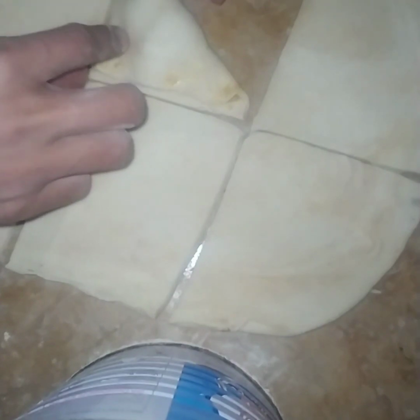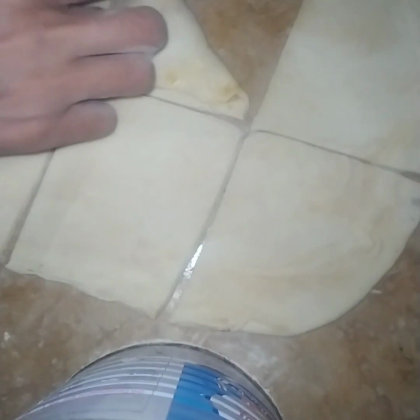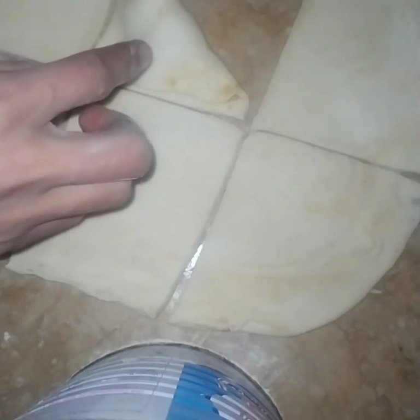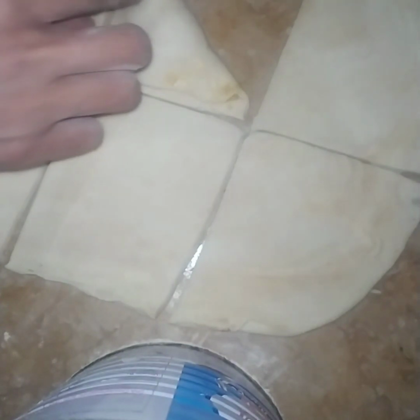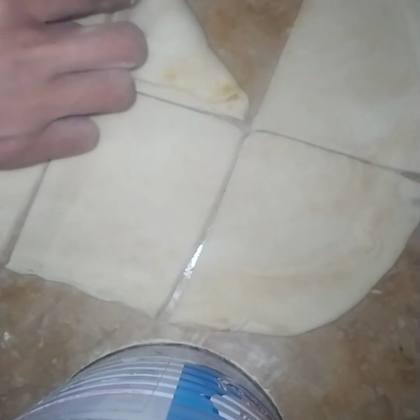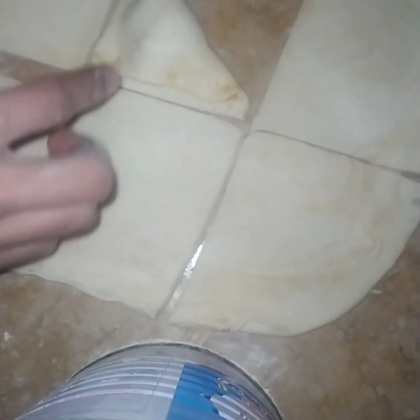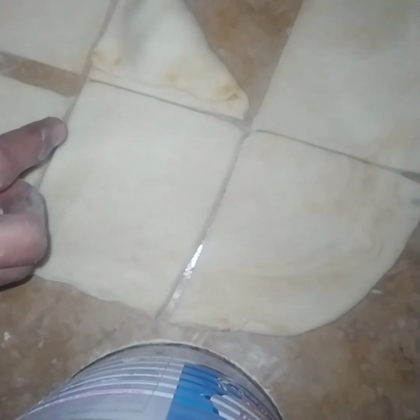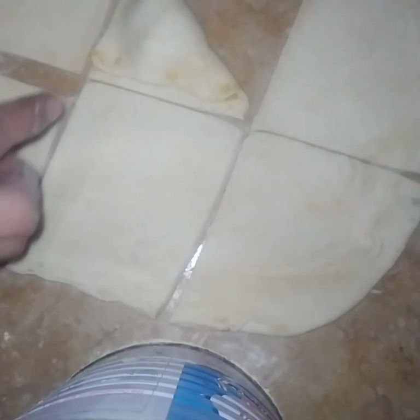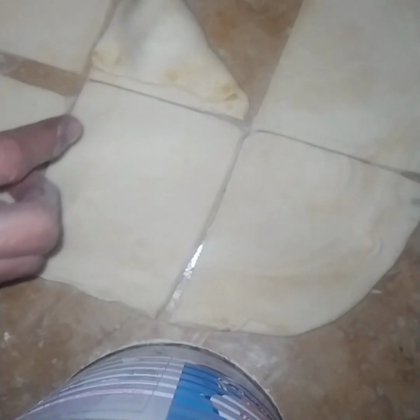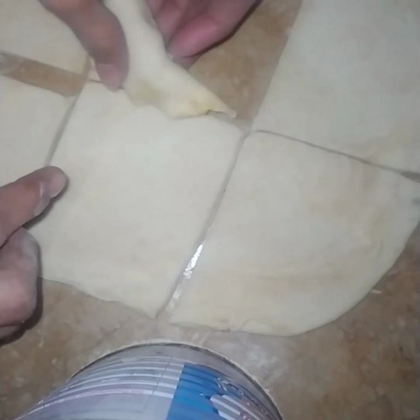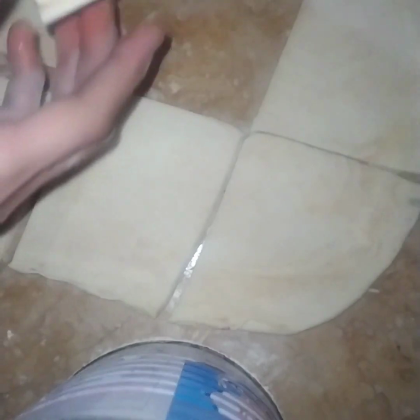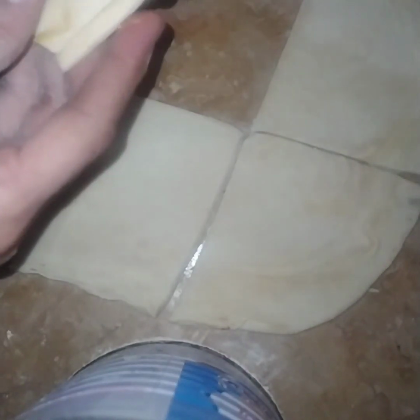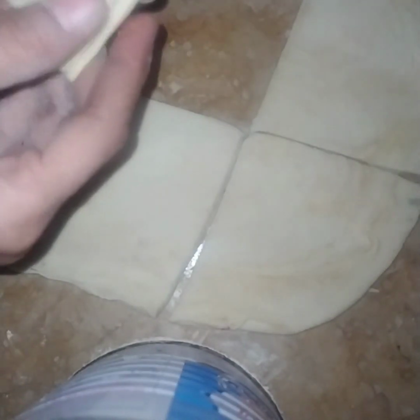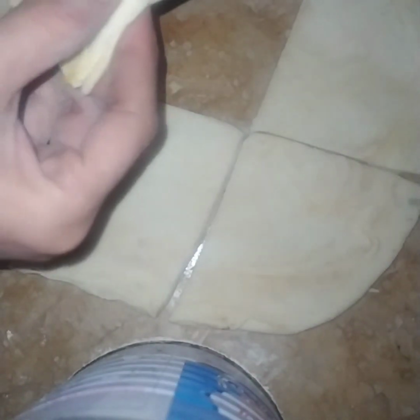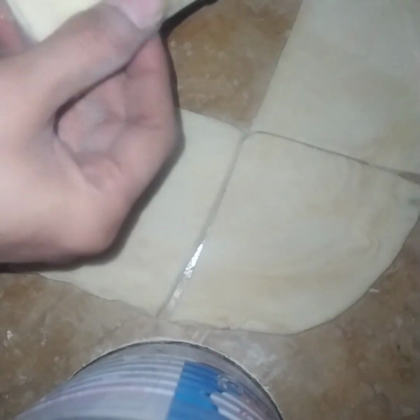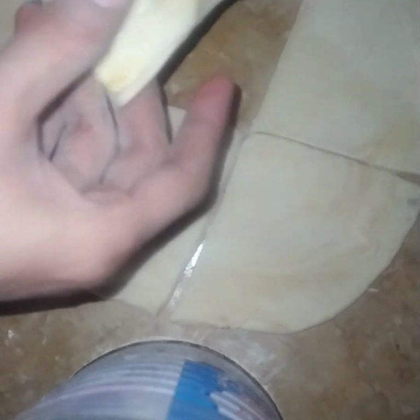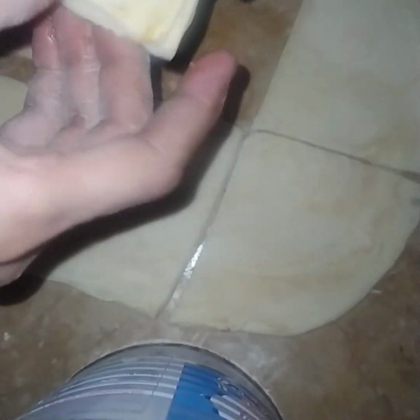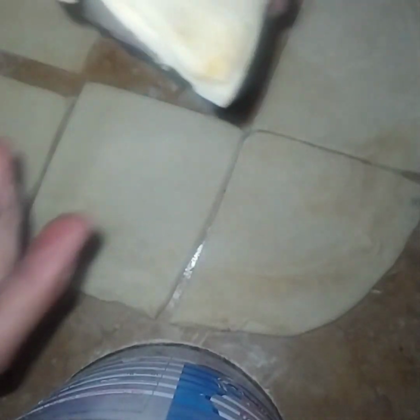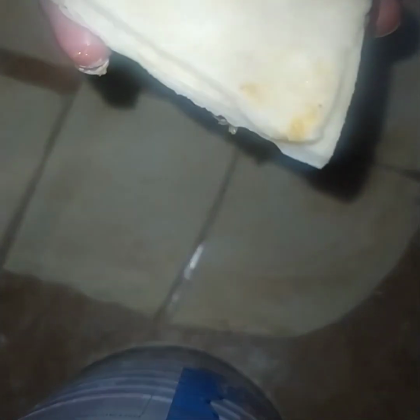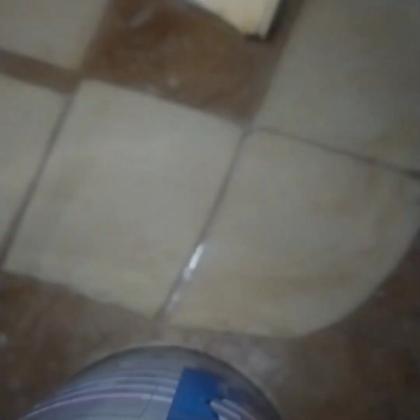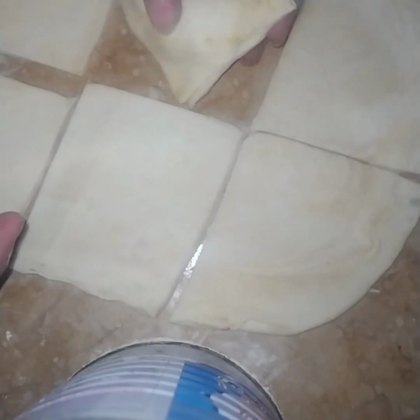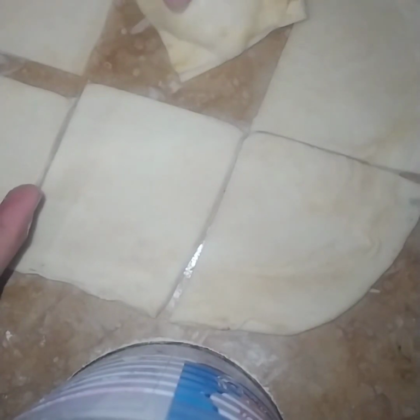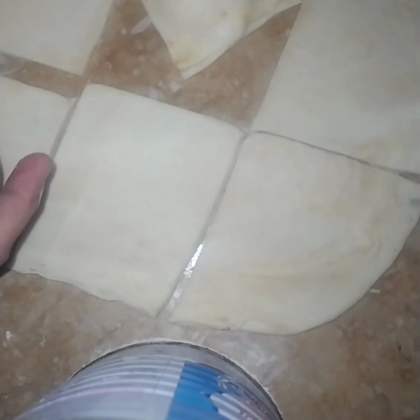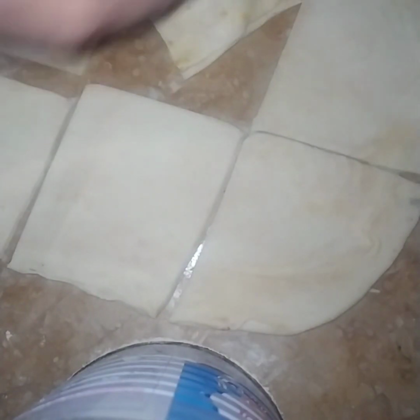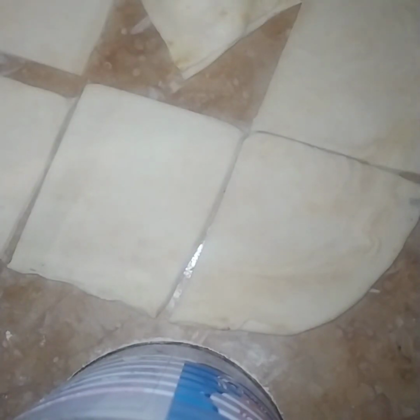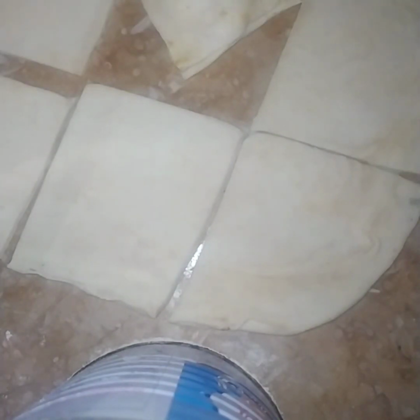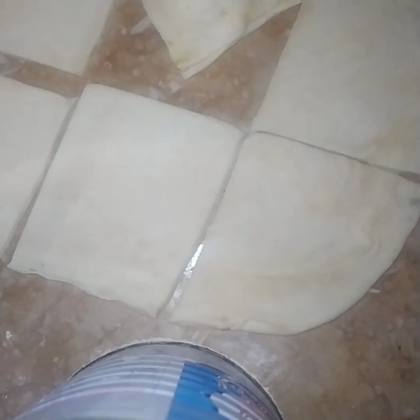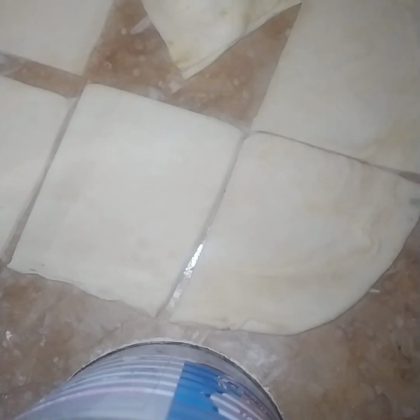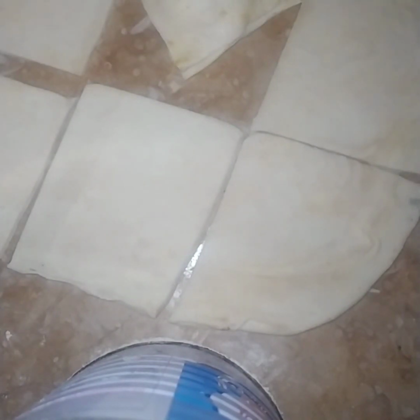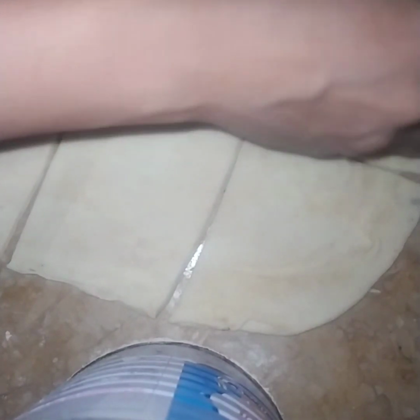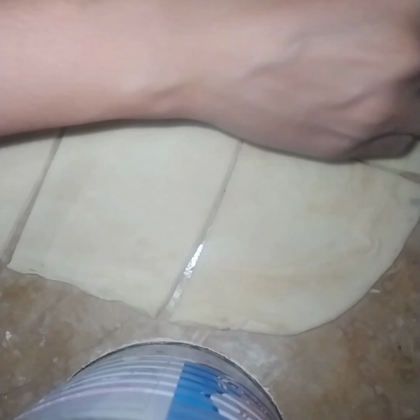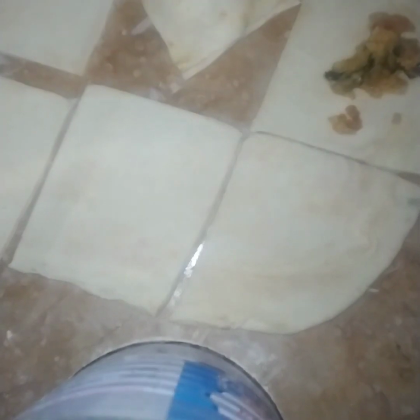I am going to press it a little bit more — don't press too much and don't forget it. Look, I am going to prepare all of them this way.